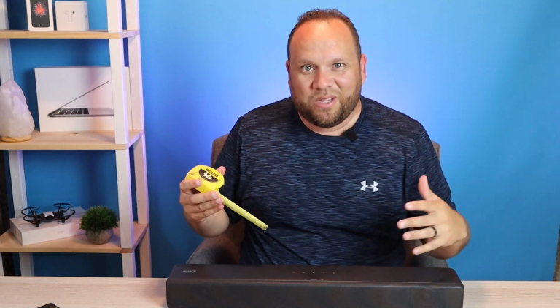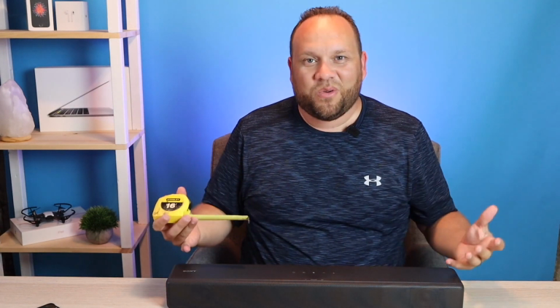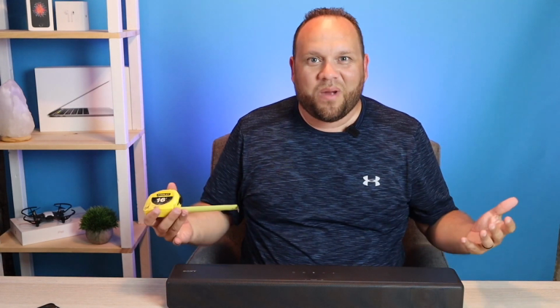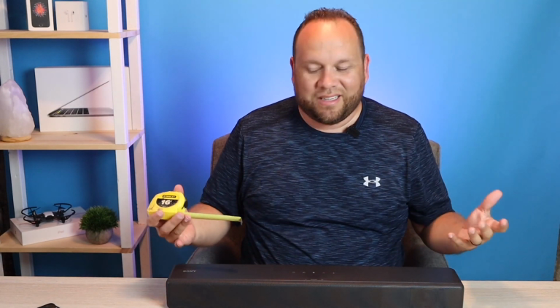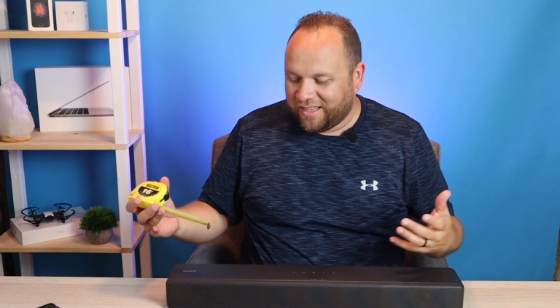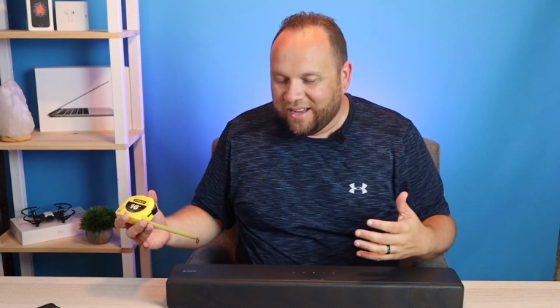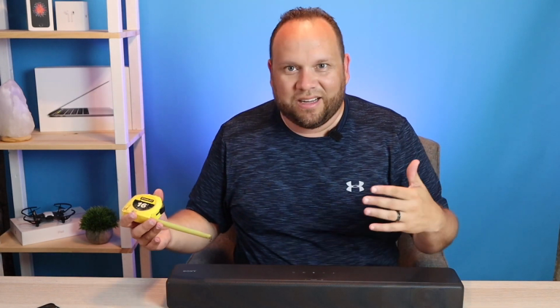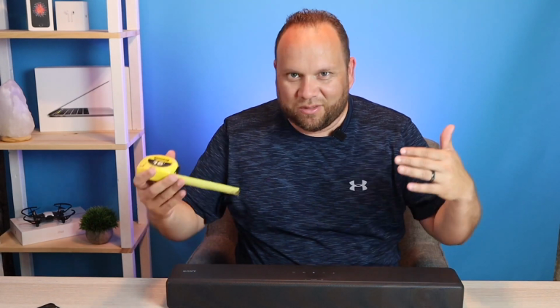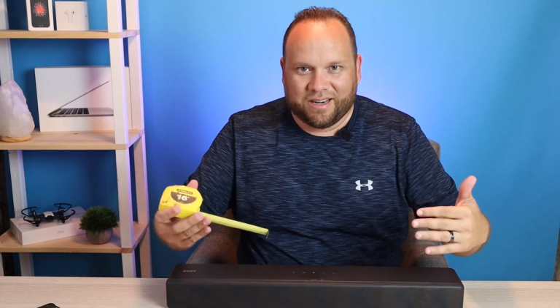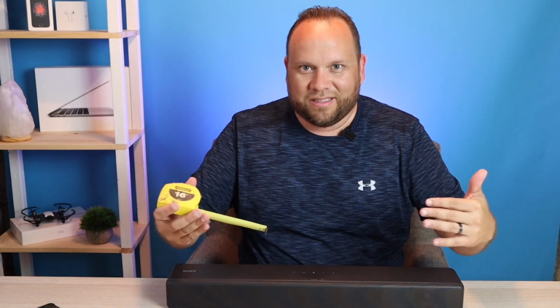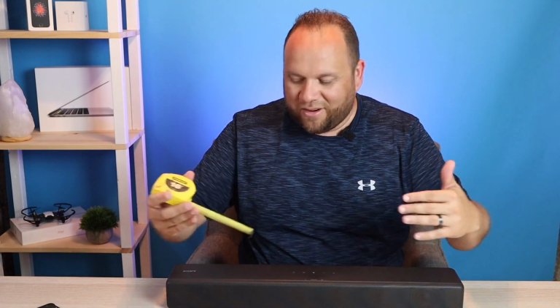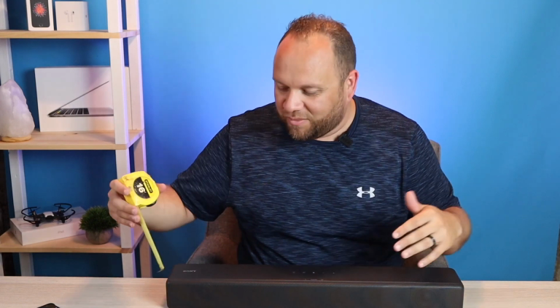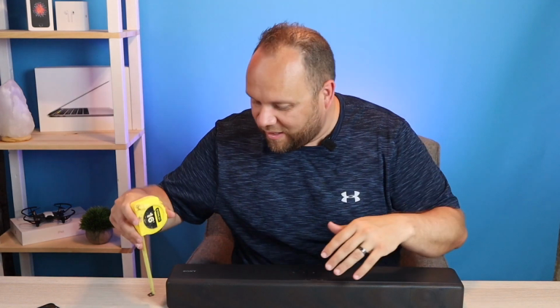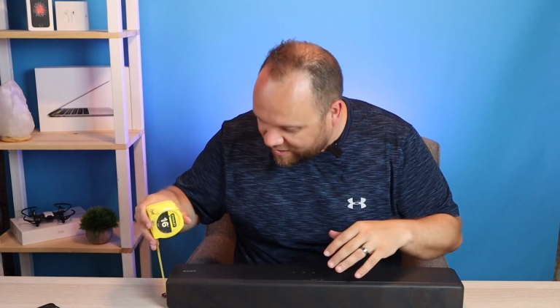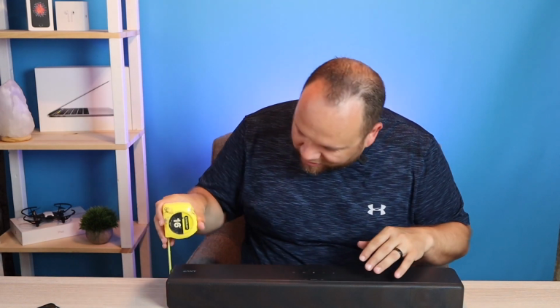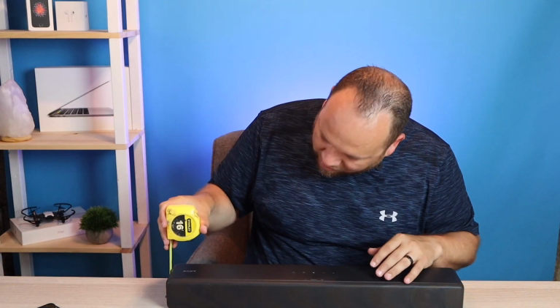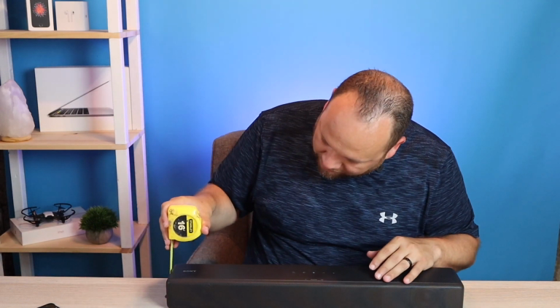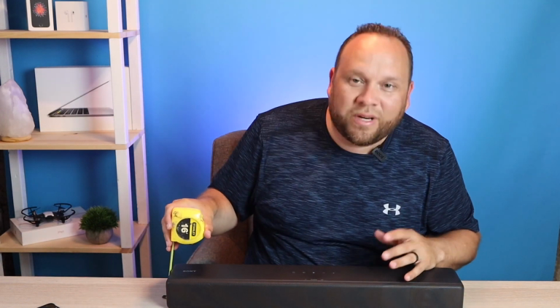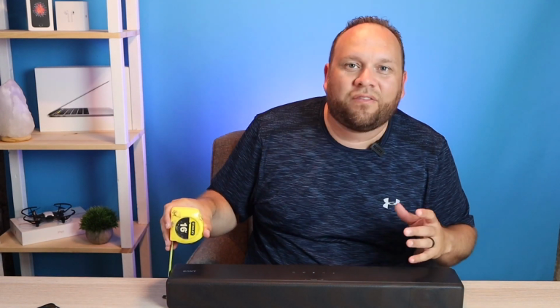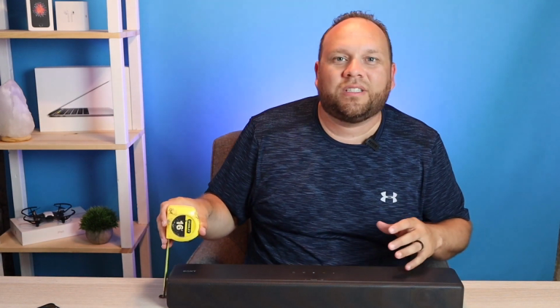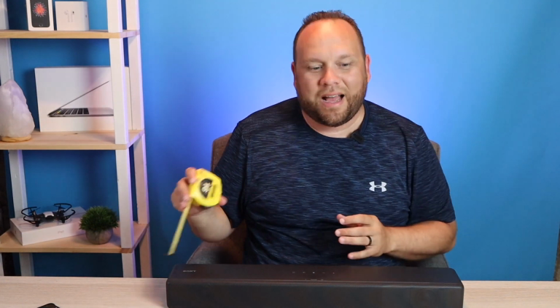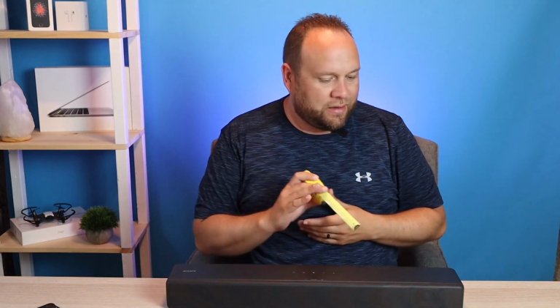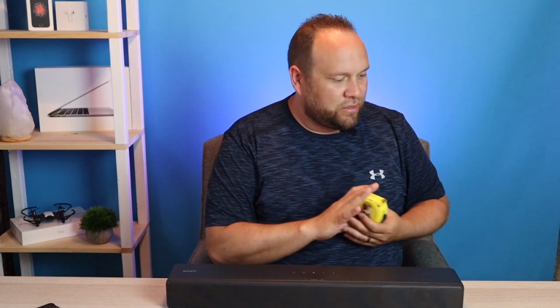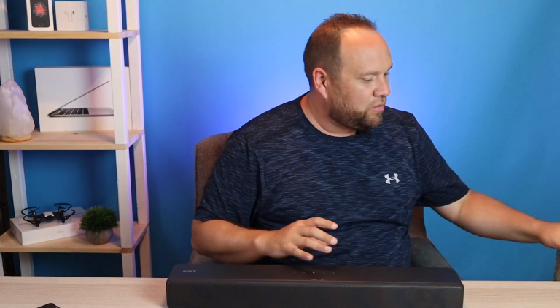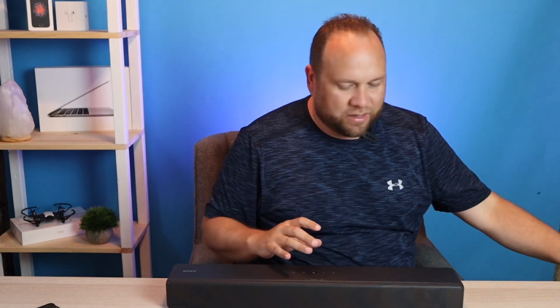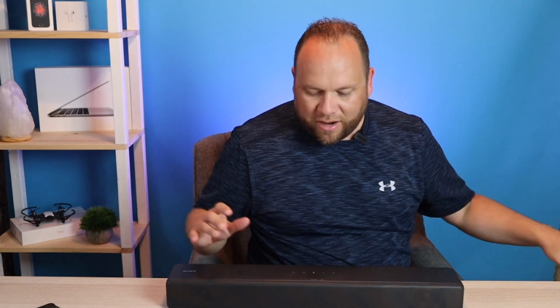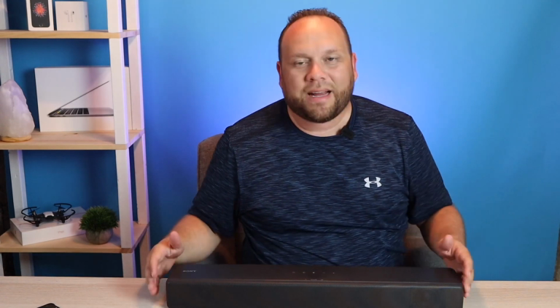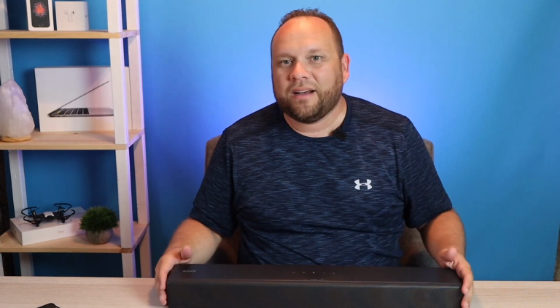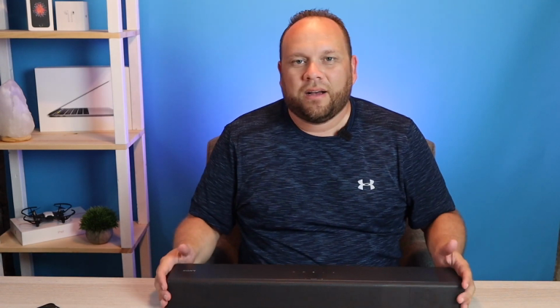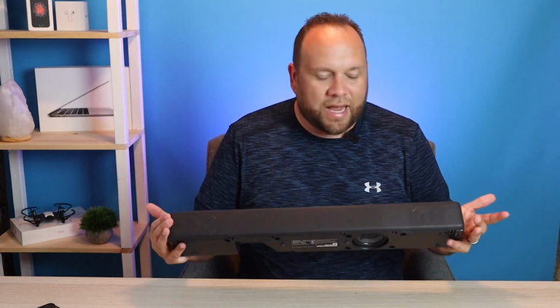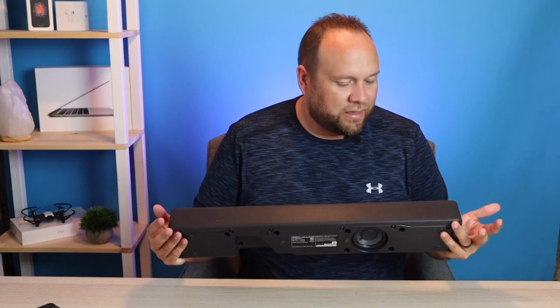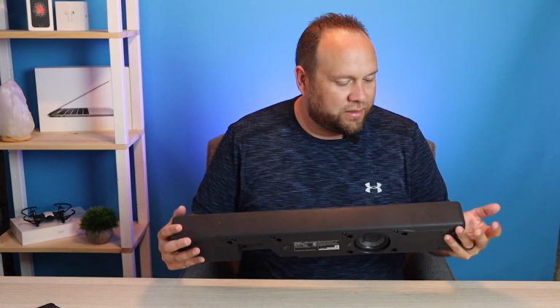As for height, it sits up about two and a half inches tall, which is useful to know if you're going to fit it underneath your TV on a stand. That gives you a roundabout idea of the sizing of this thing.